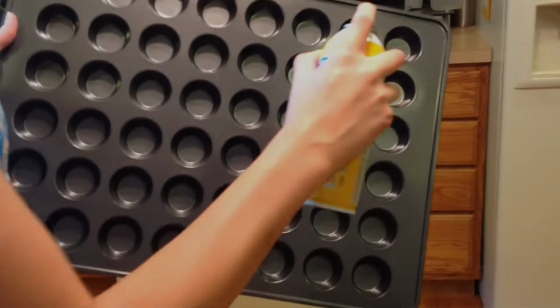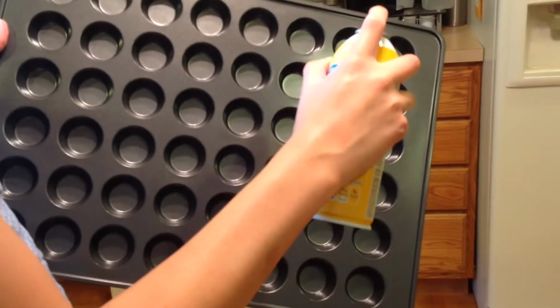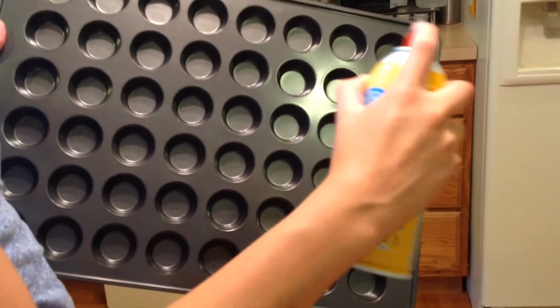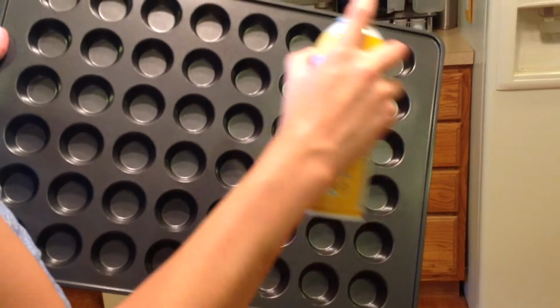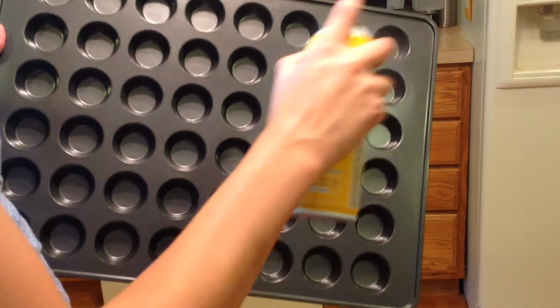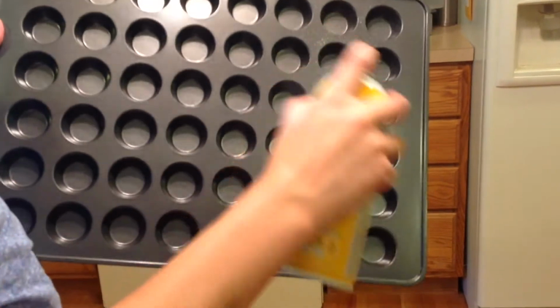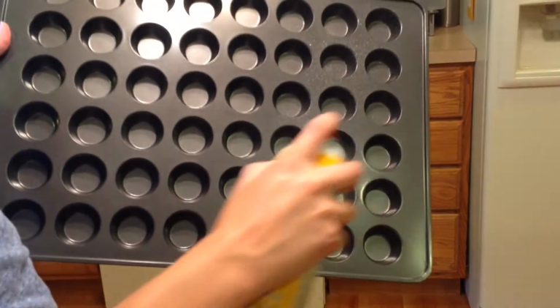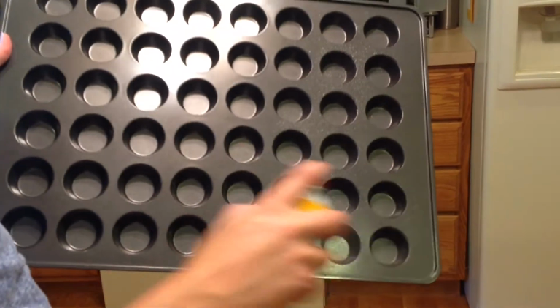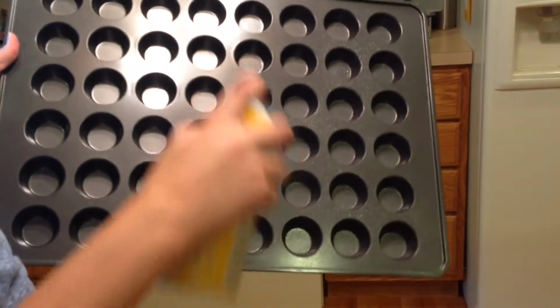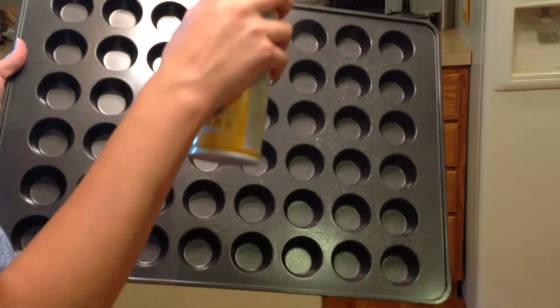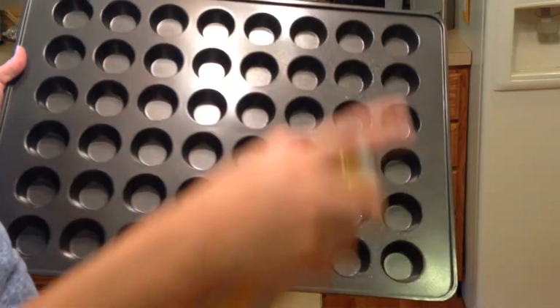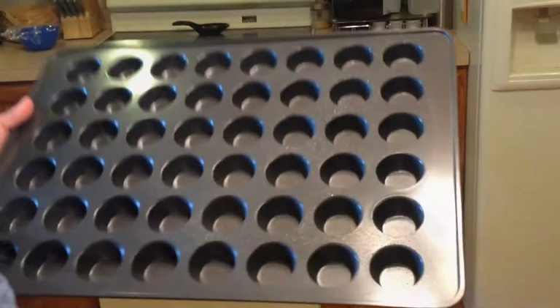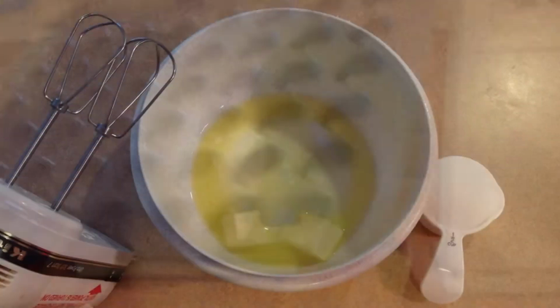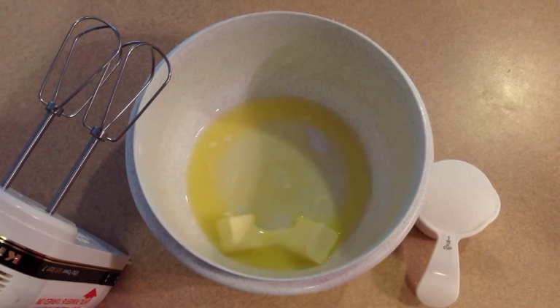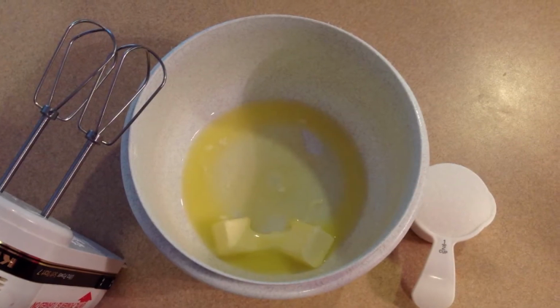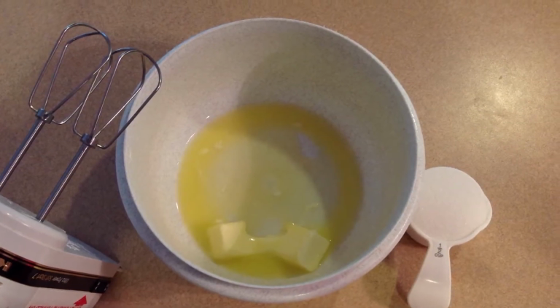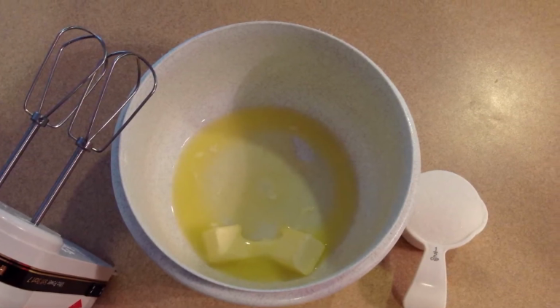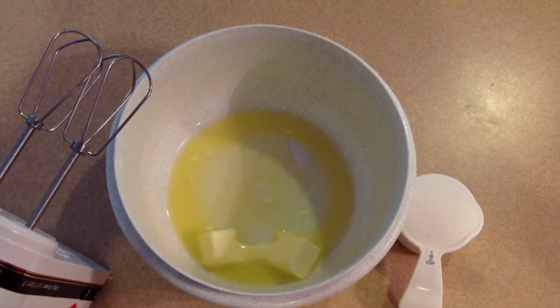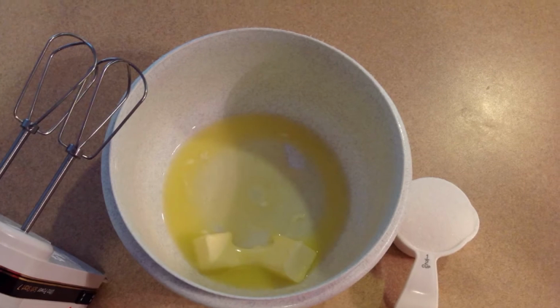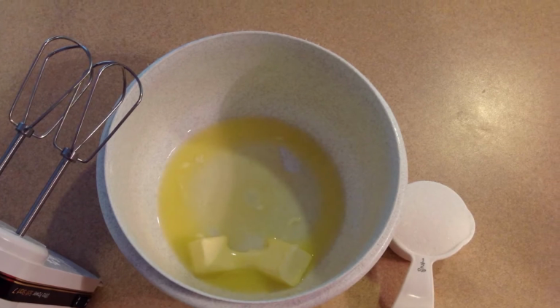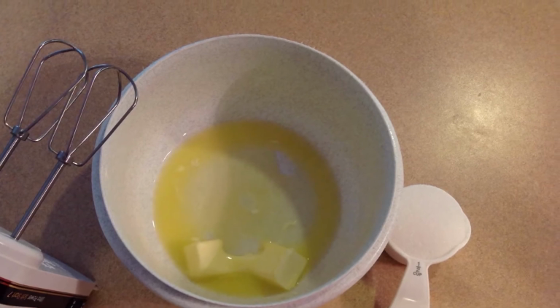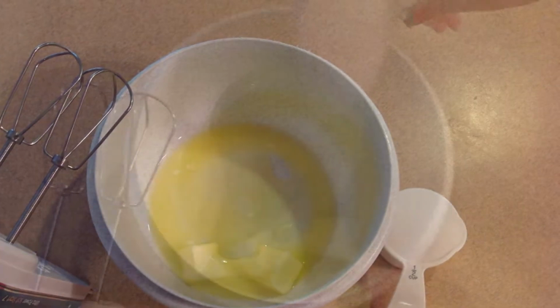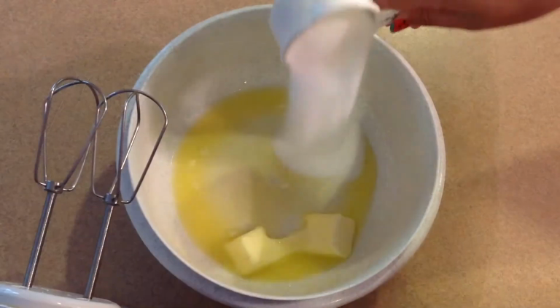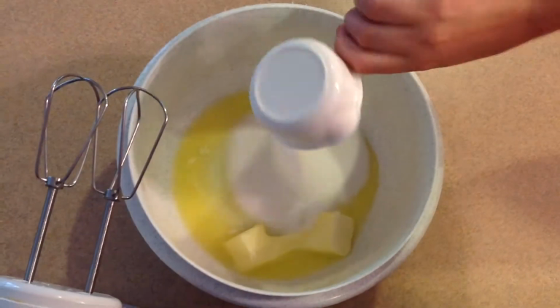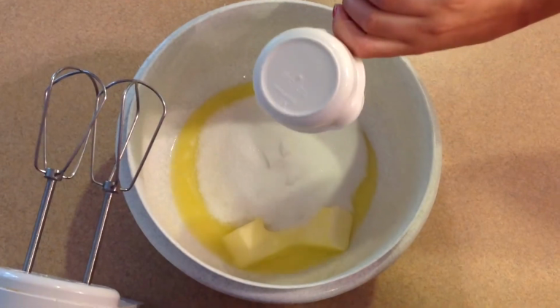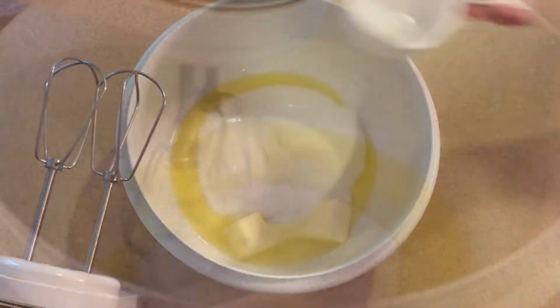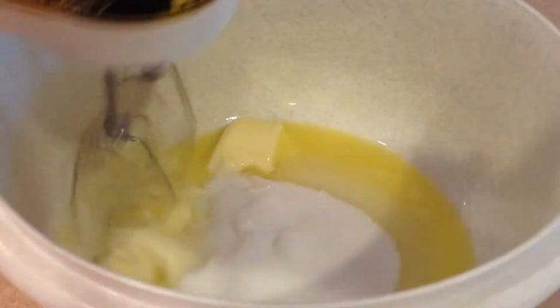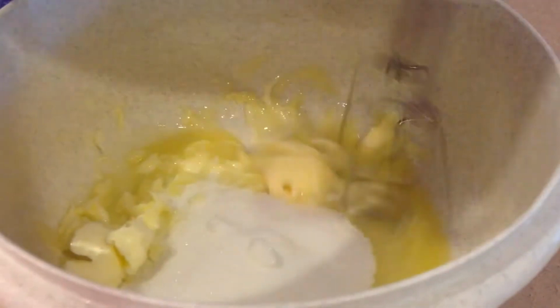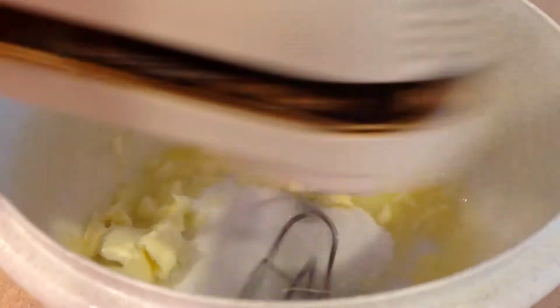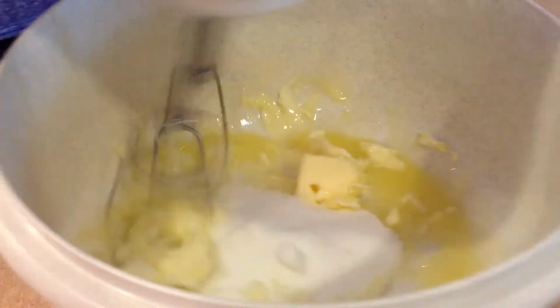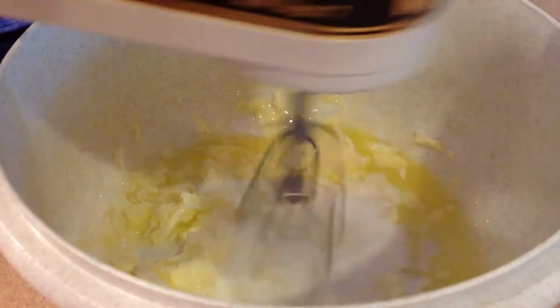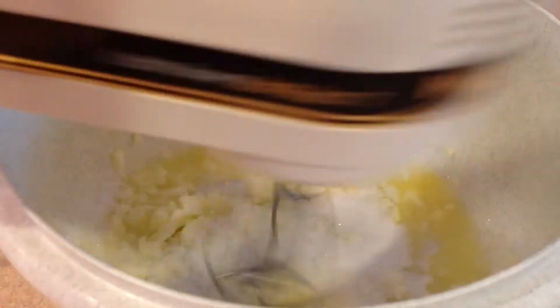Start by spraying a mini muffin pan and preheat your oven to 350 degrees. Combine 1 third cup butter and 1 half cup sugar, then mix on a medium speed.